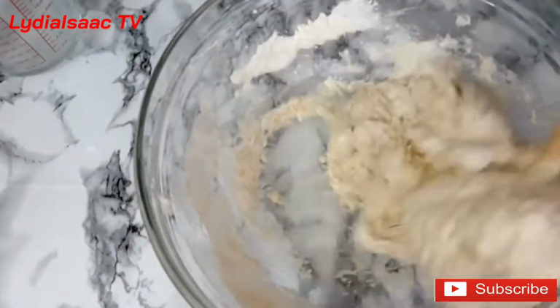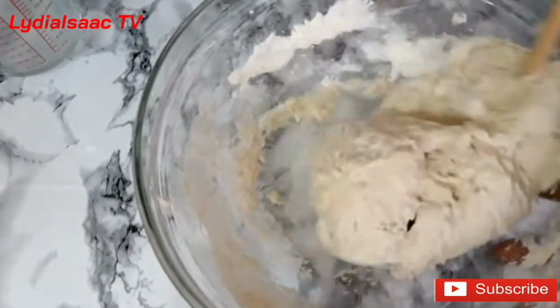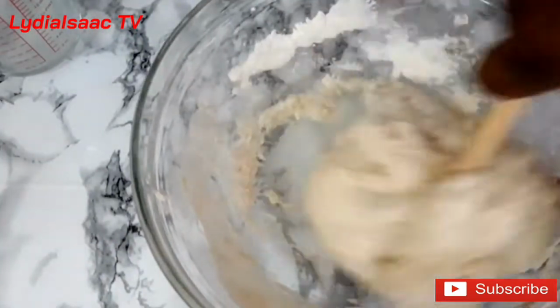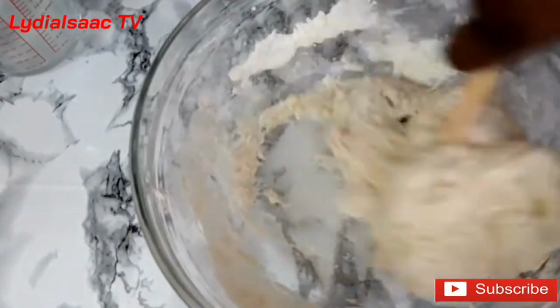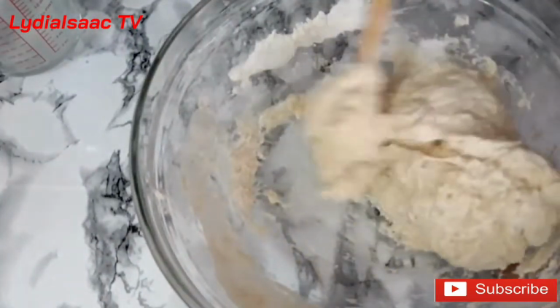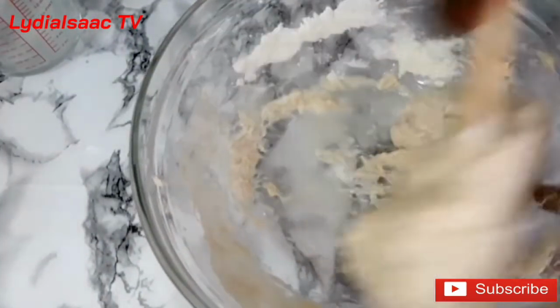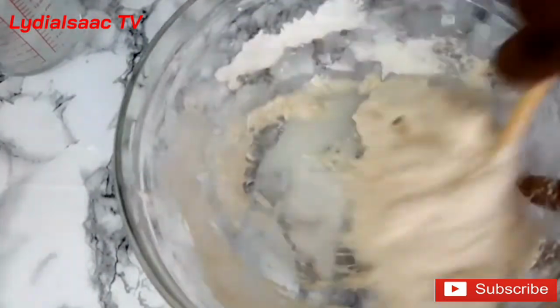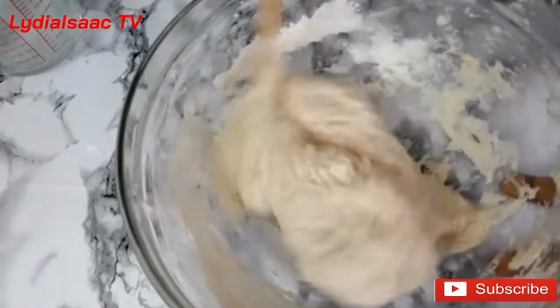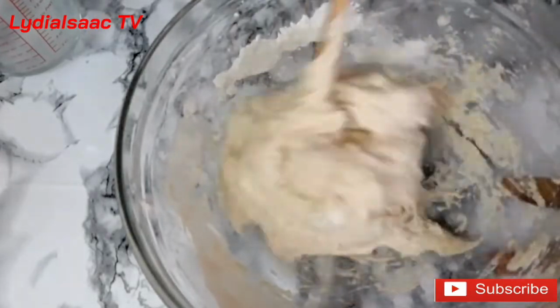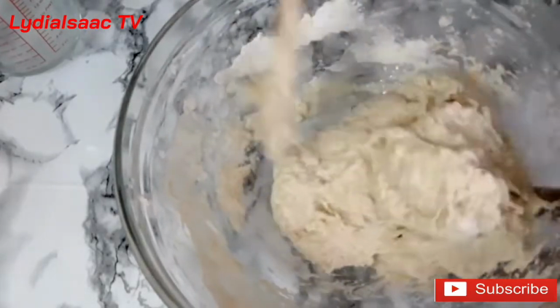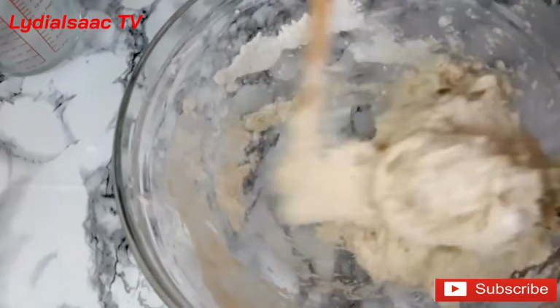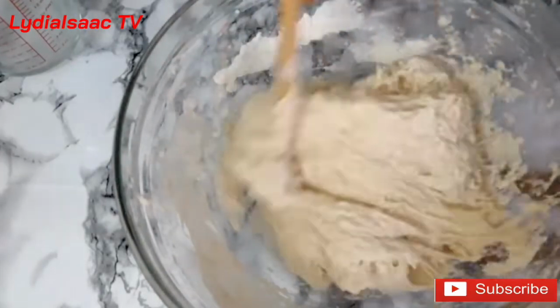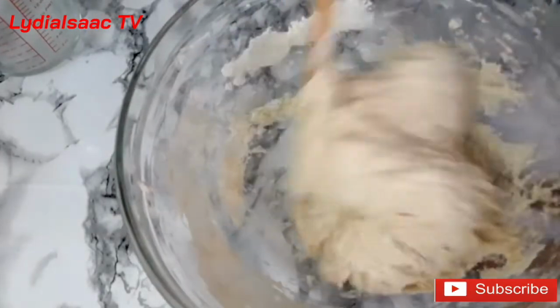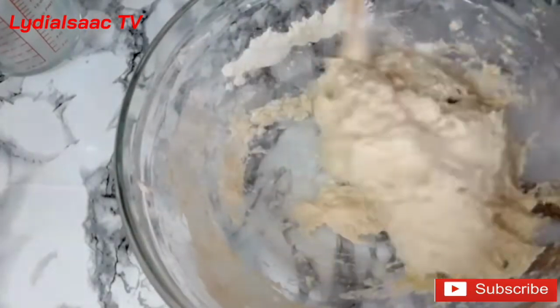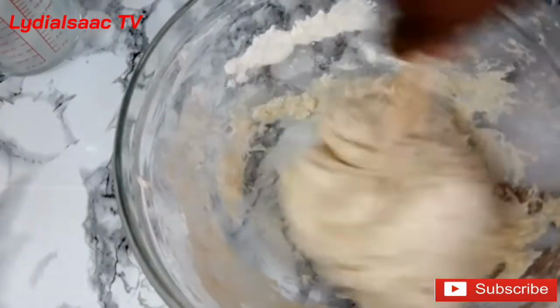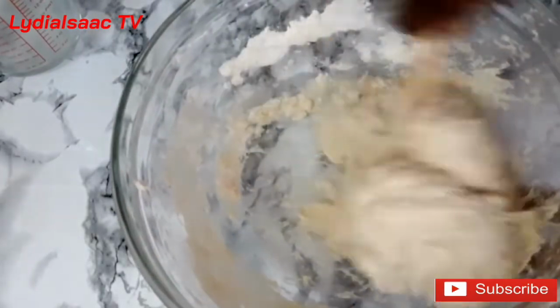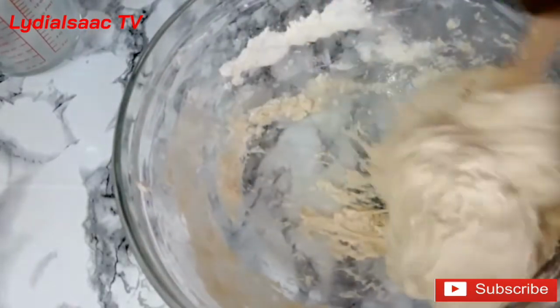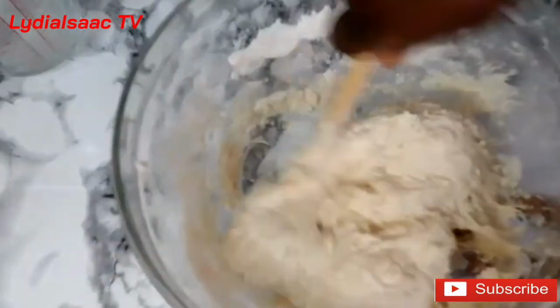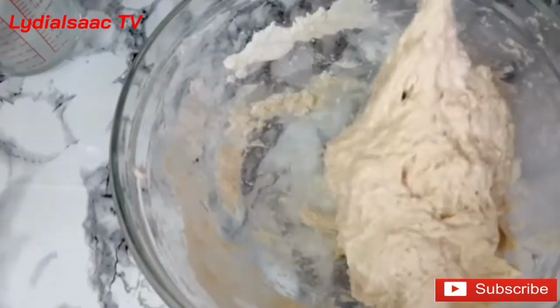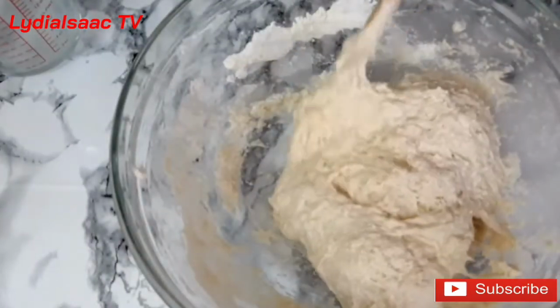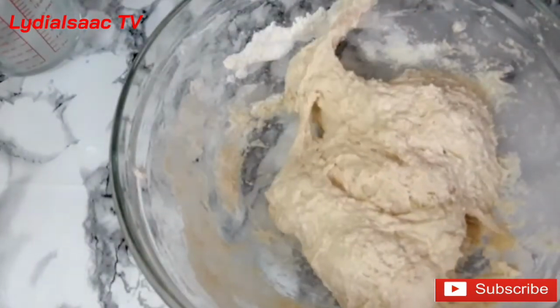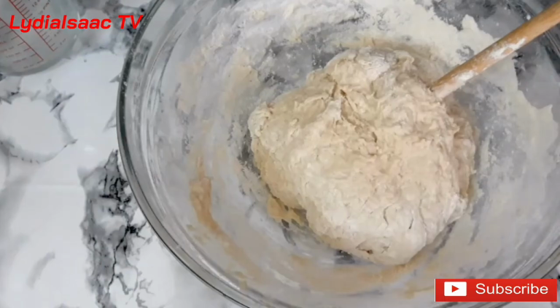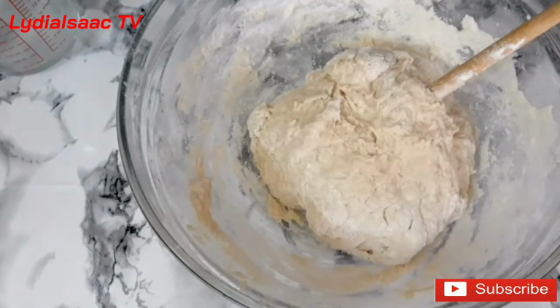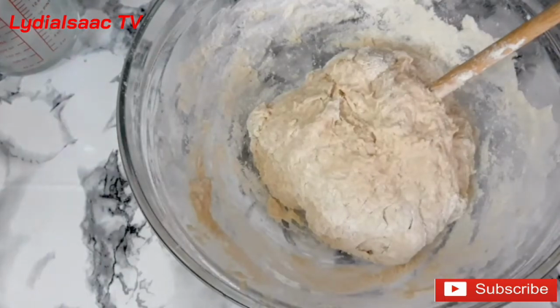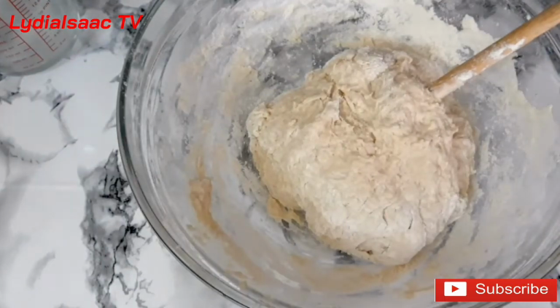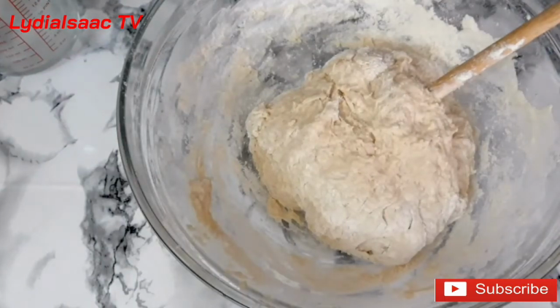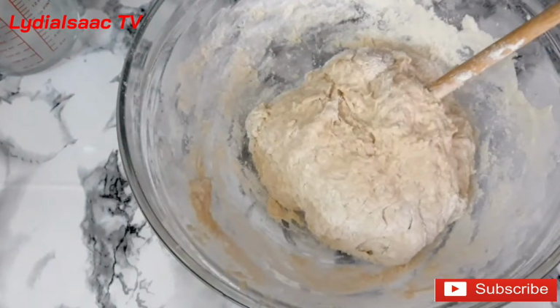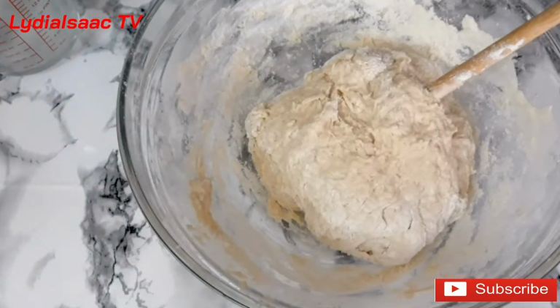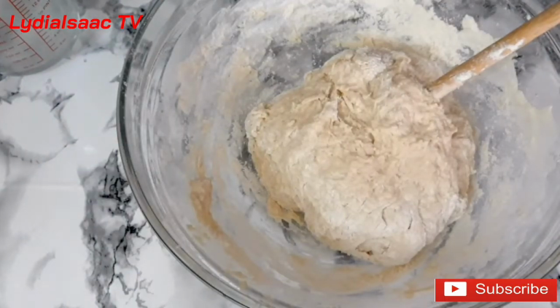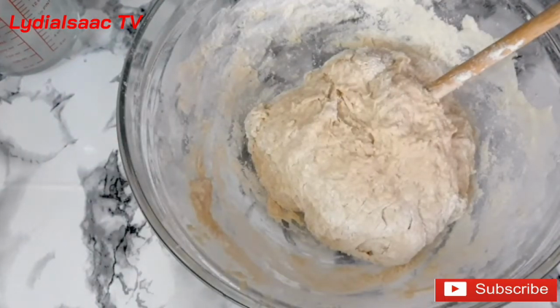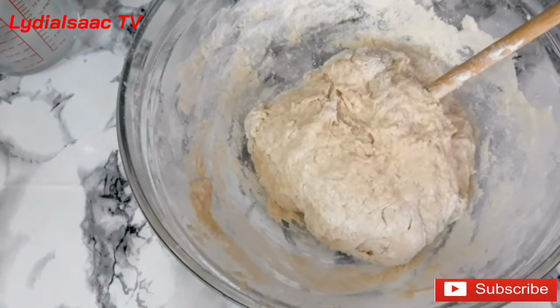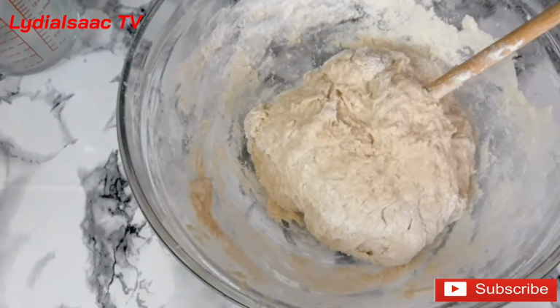Don't forget to check the description box so you can get the full list and measurements of all the ingredients I used in this recipe. Now I'll take off the stick and start using my hands to knead the dough.